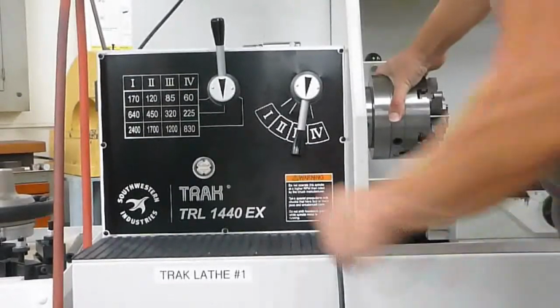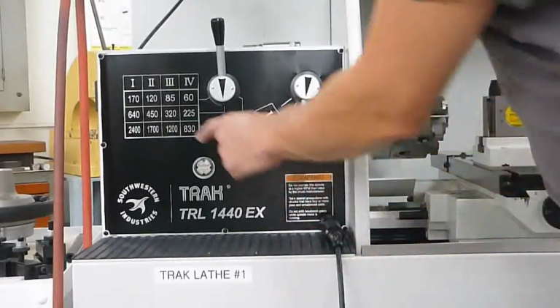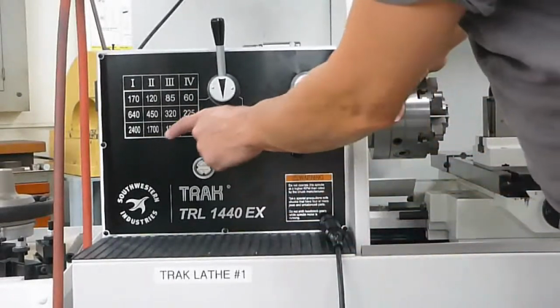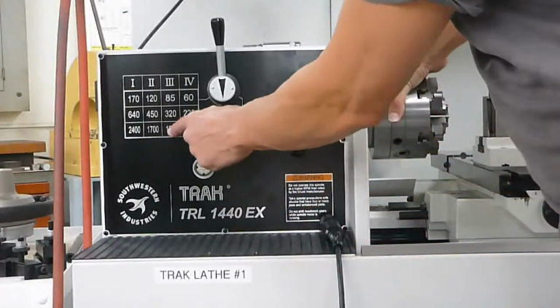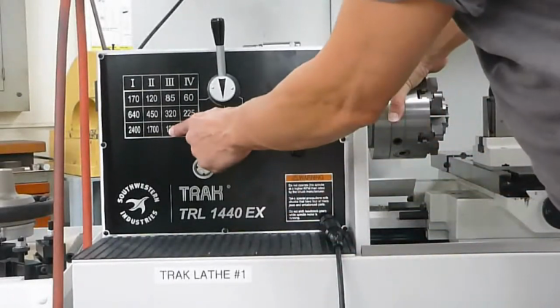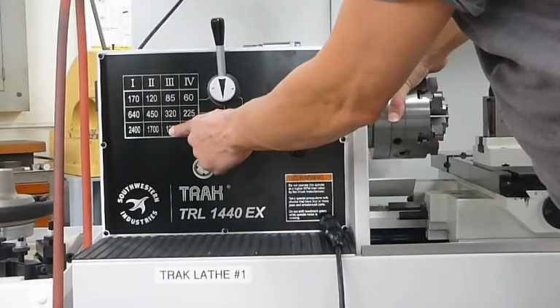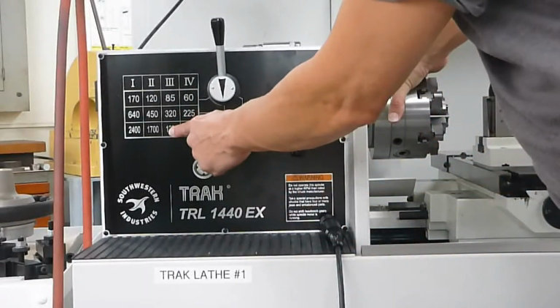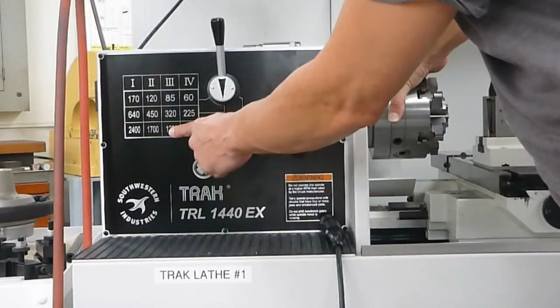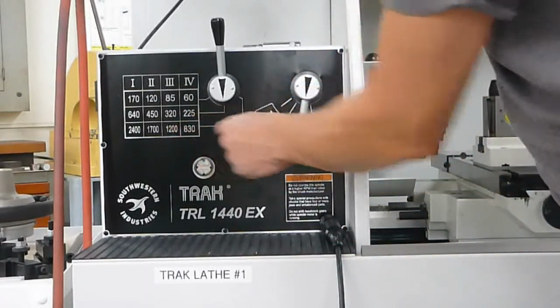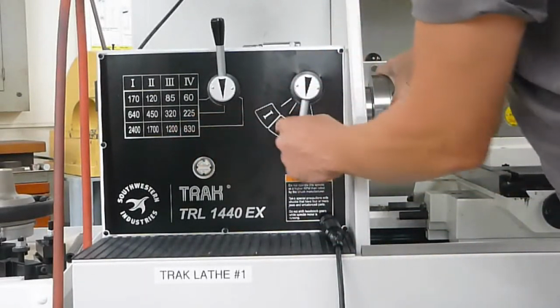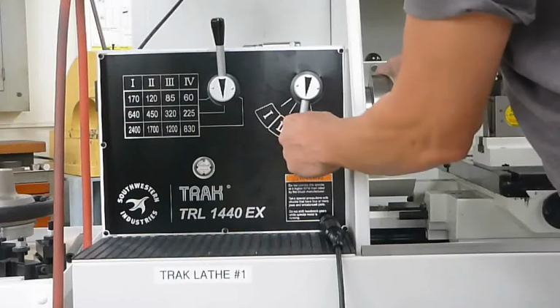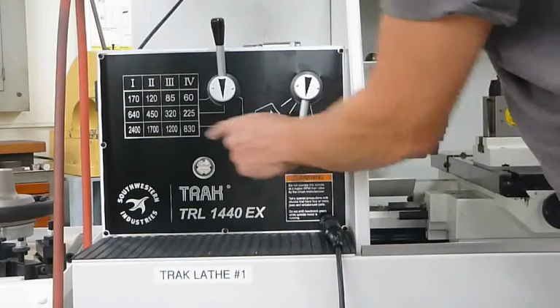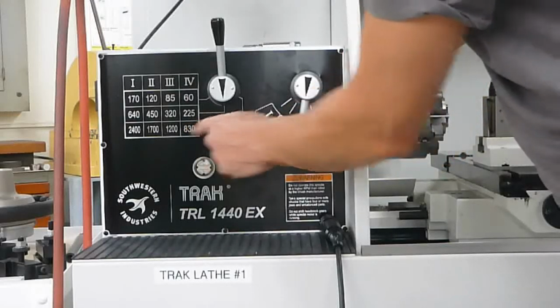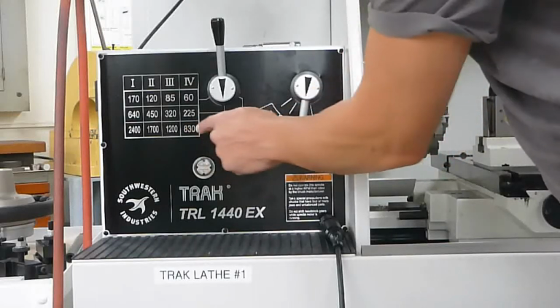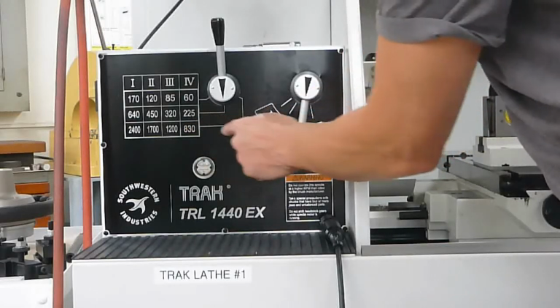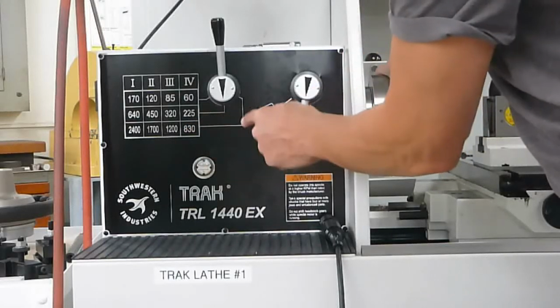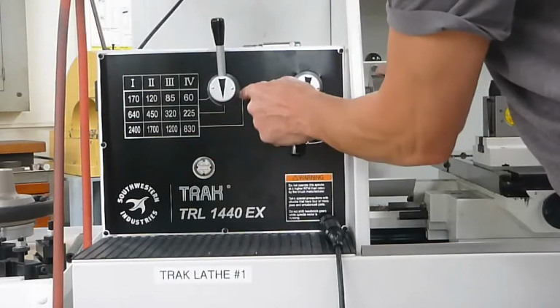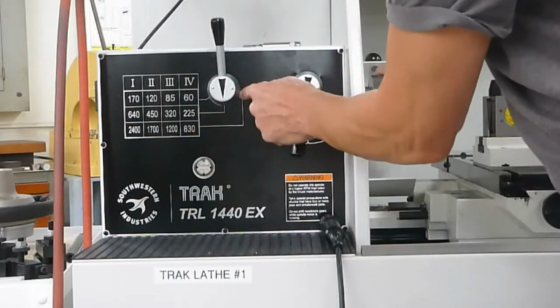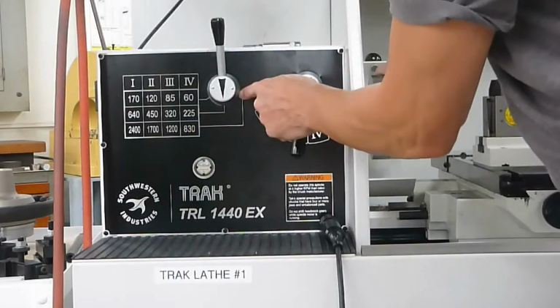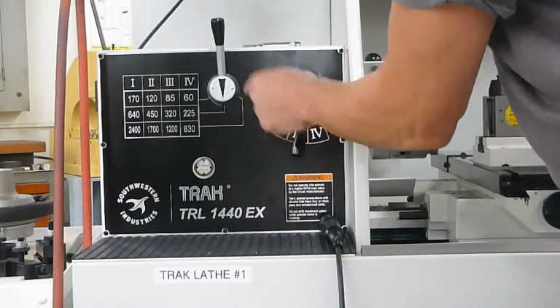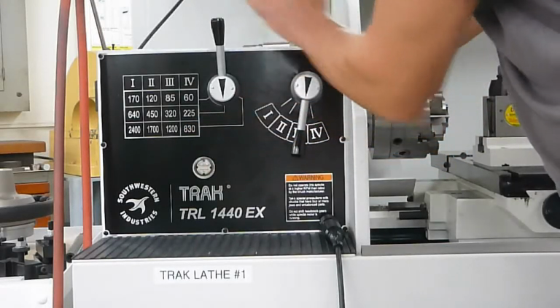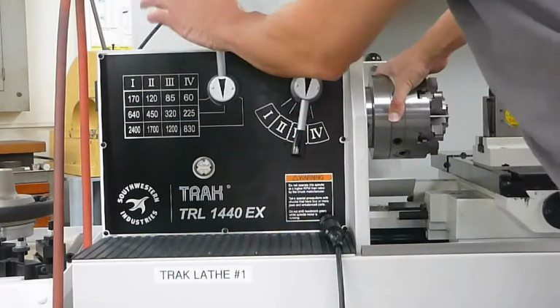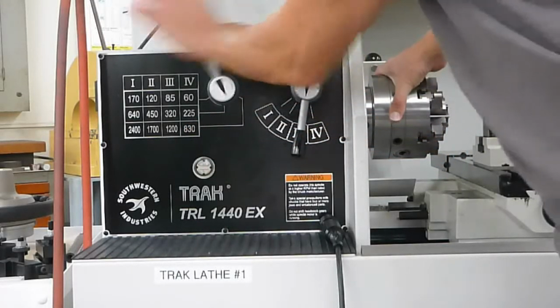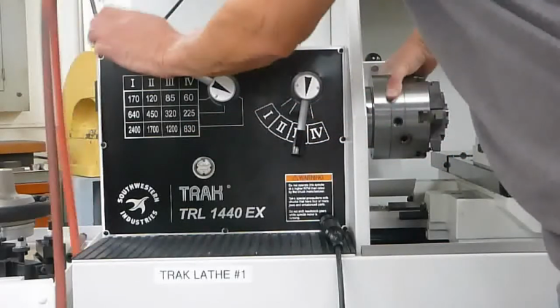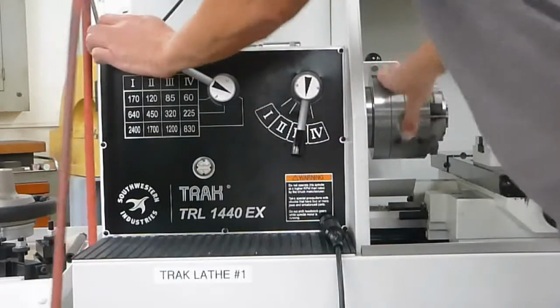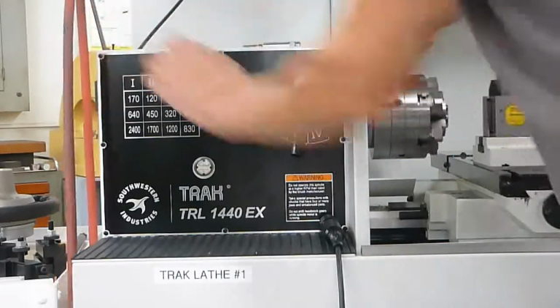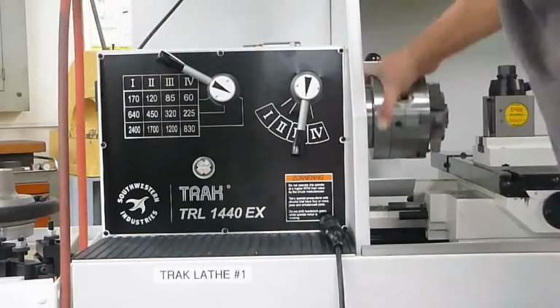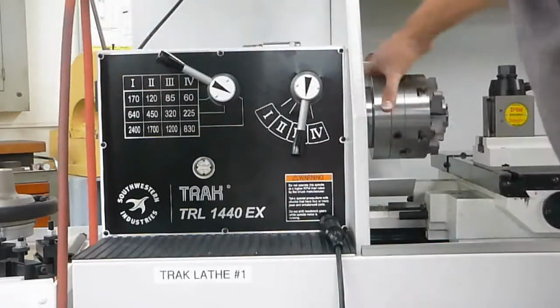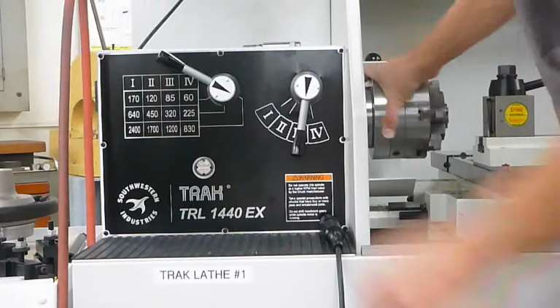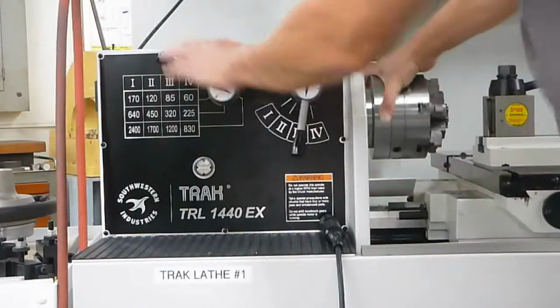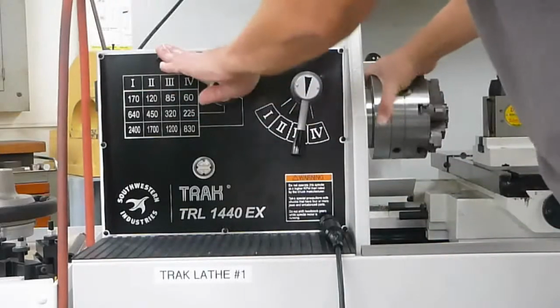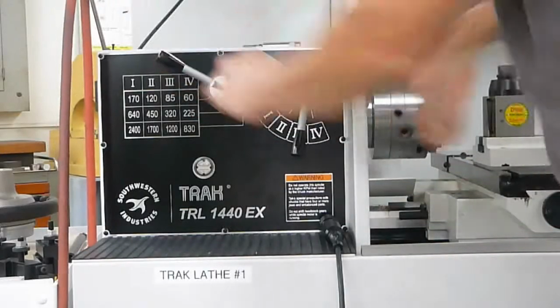For instance, if I want to go to 1200 RPM — it's set on 3 — I need to move the lever over to that position and make sure it goes in.